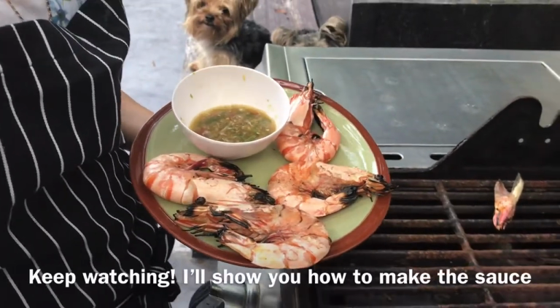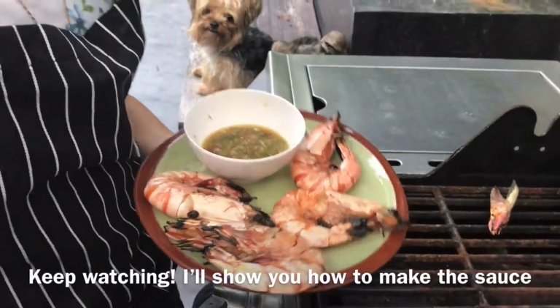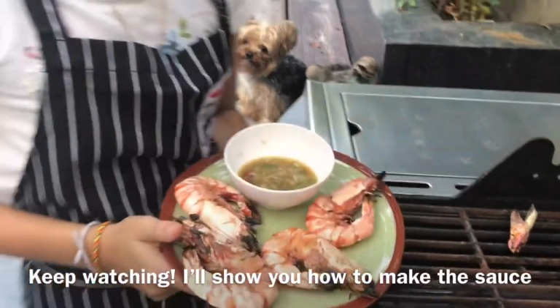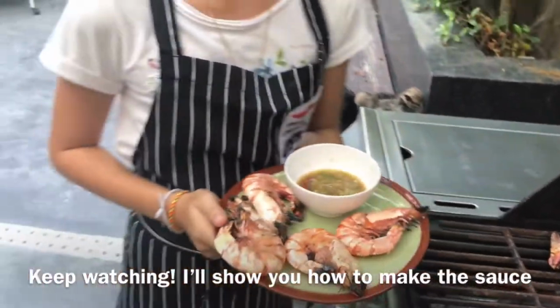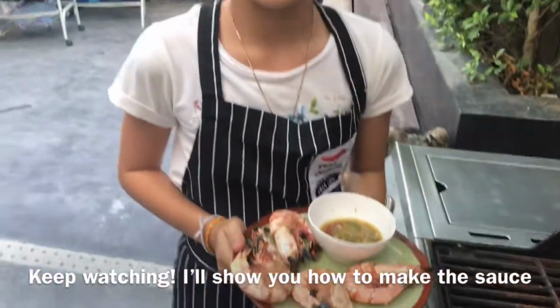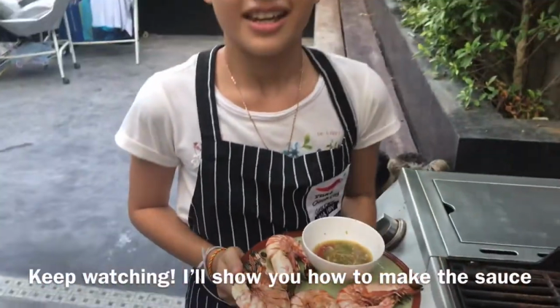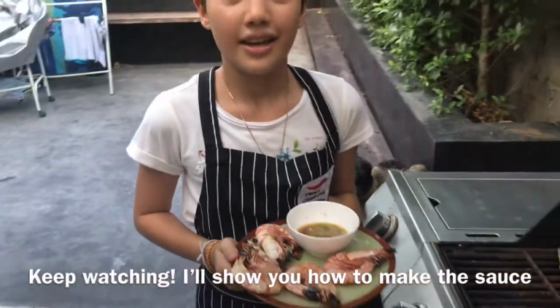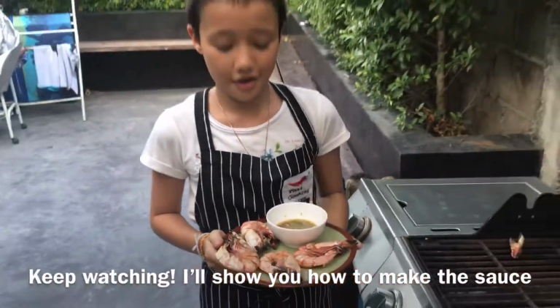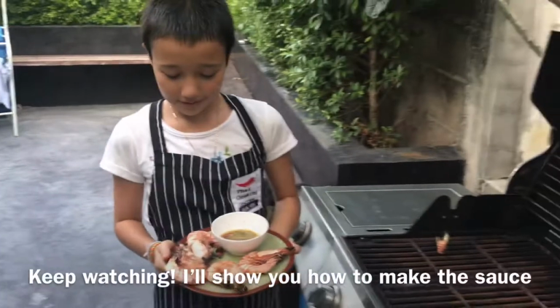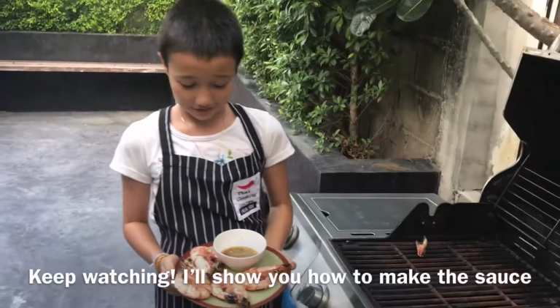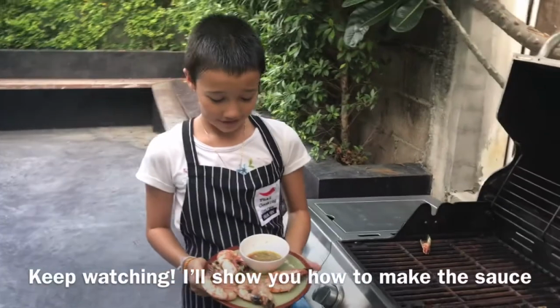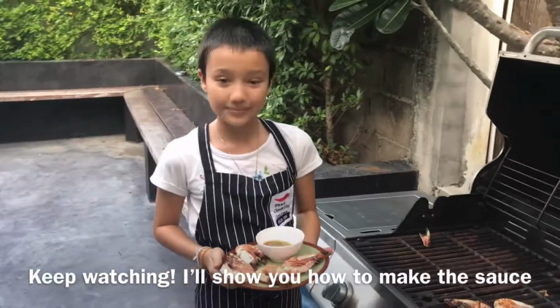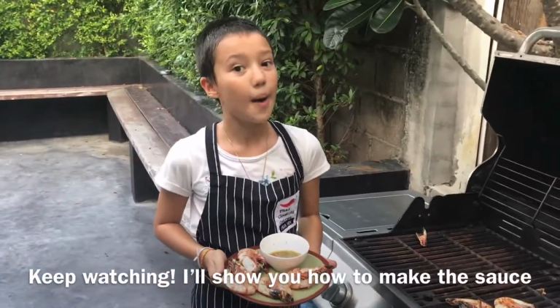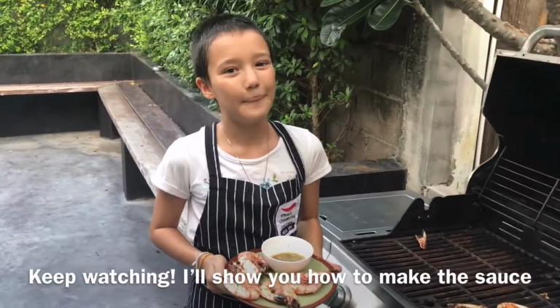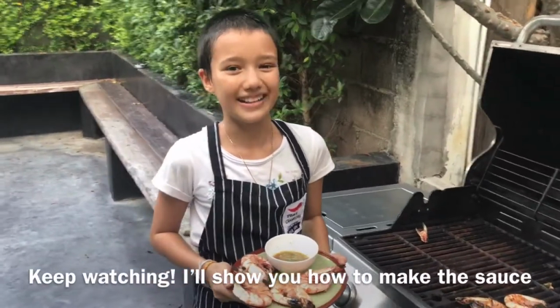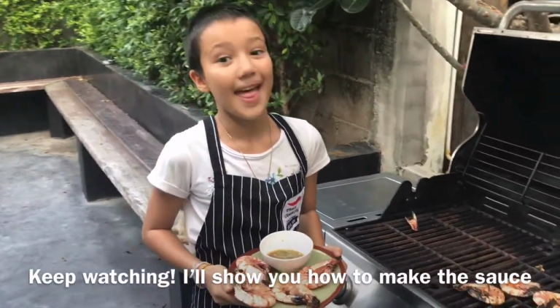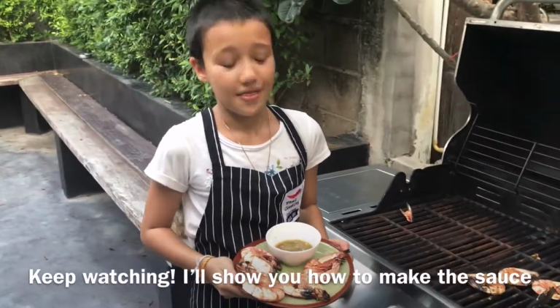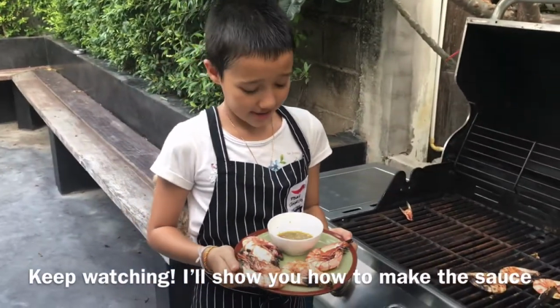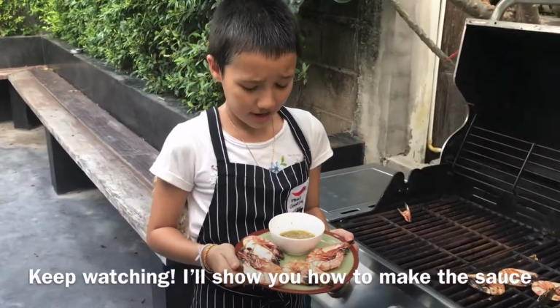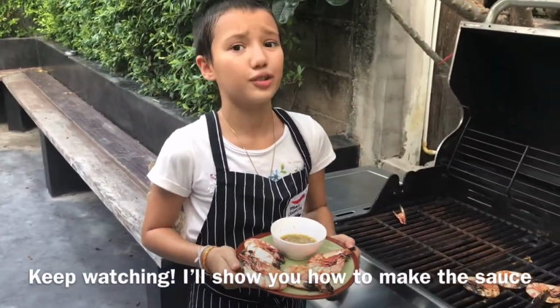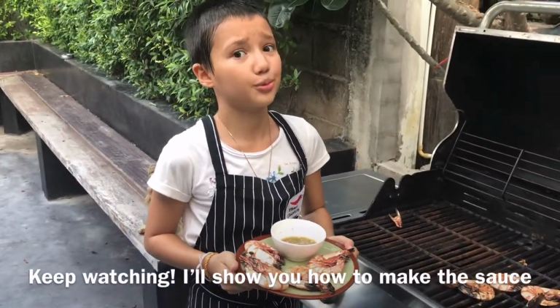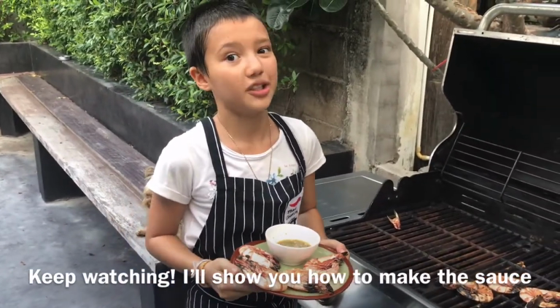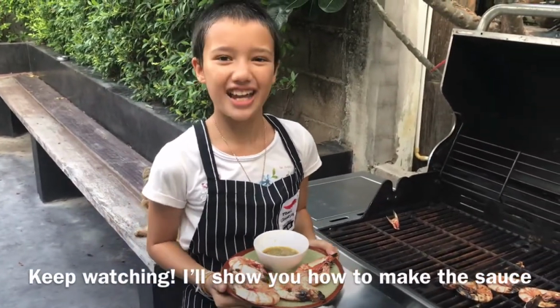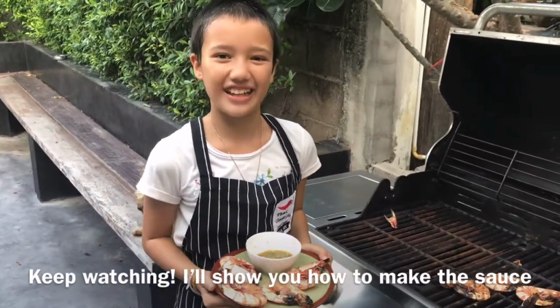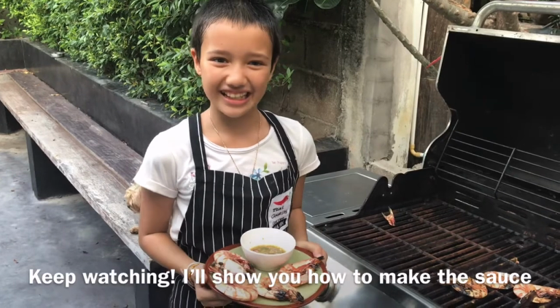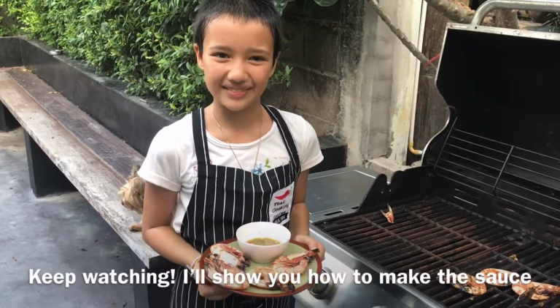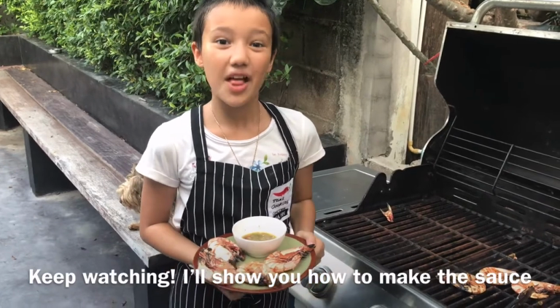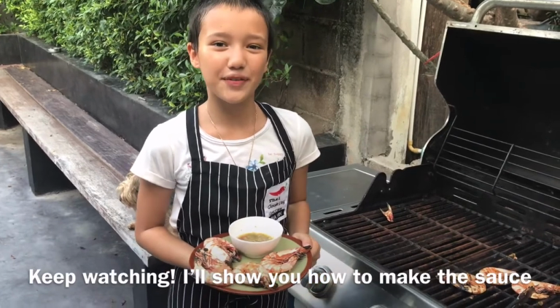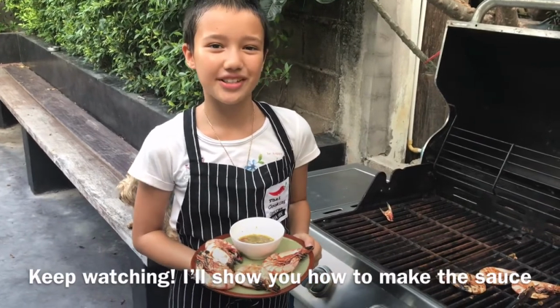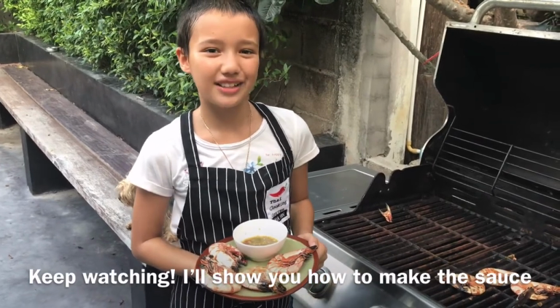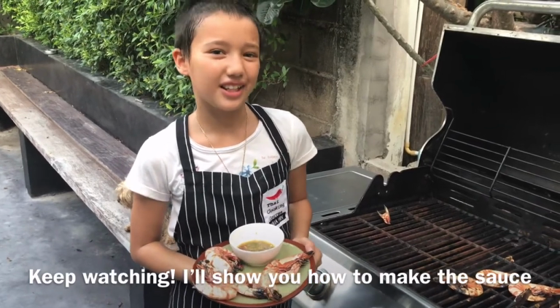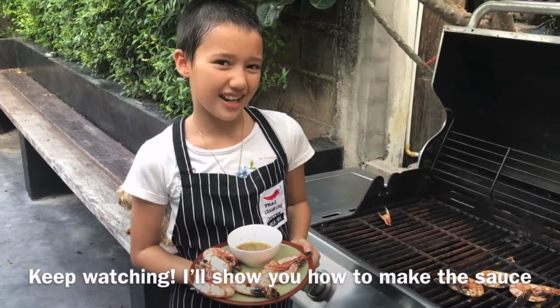Okay guys, here are the results. Man, this stuff looks really good. I can't wait to eat it. Thanks for watching guys. Bye.